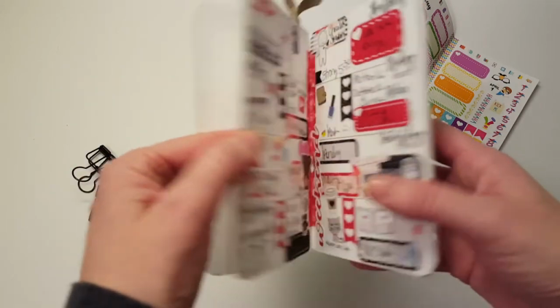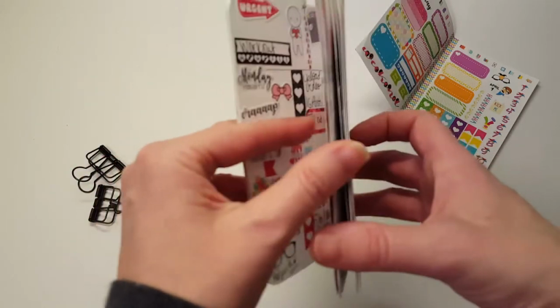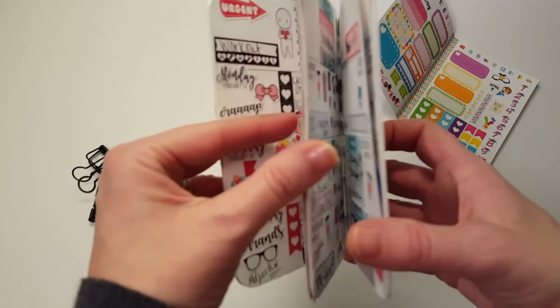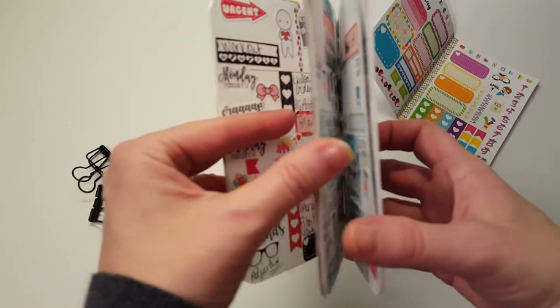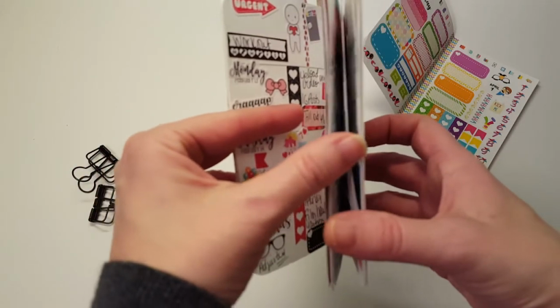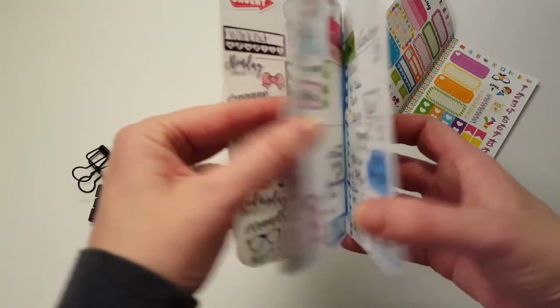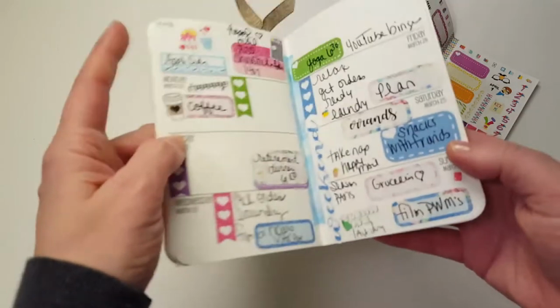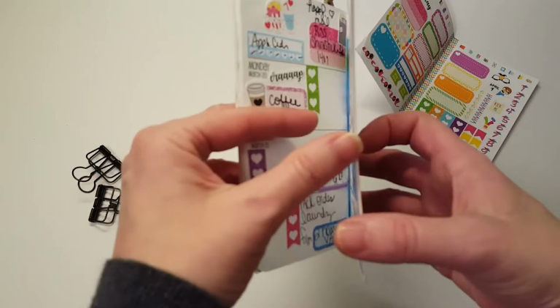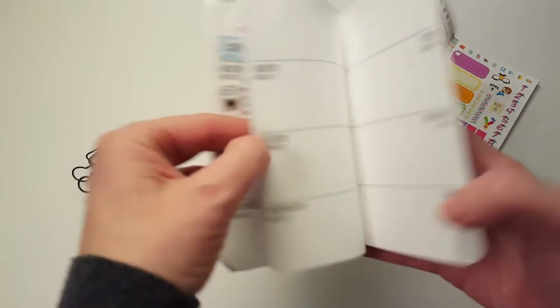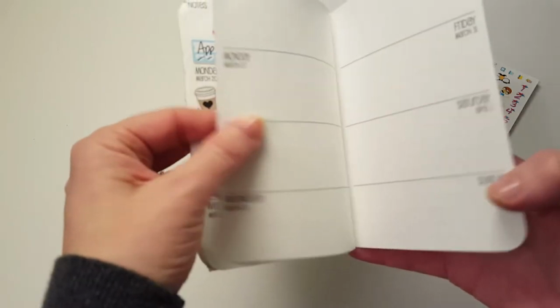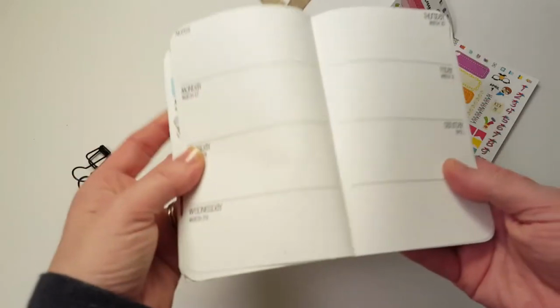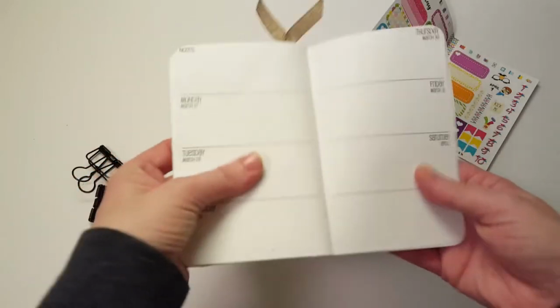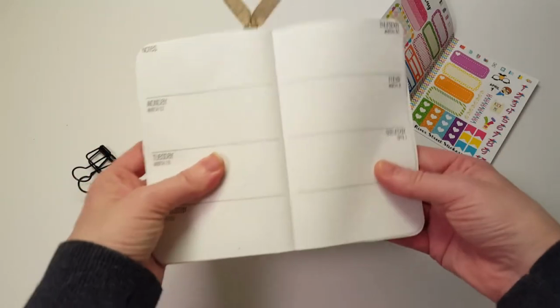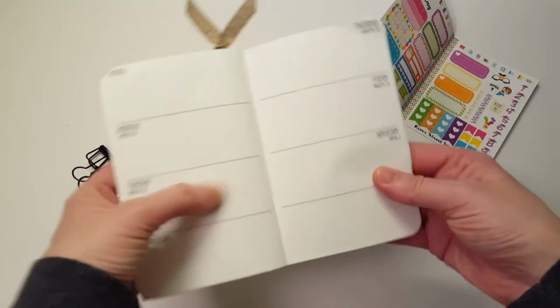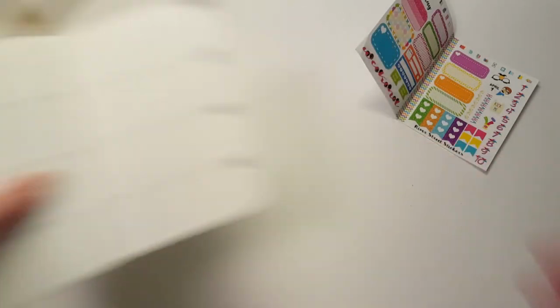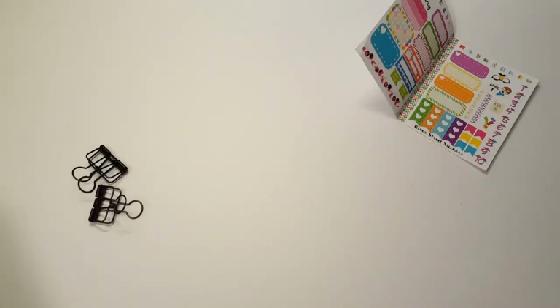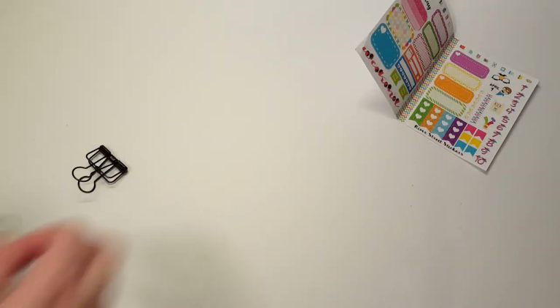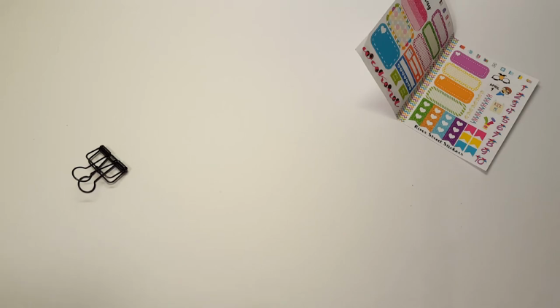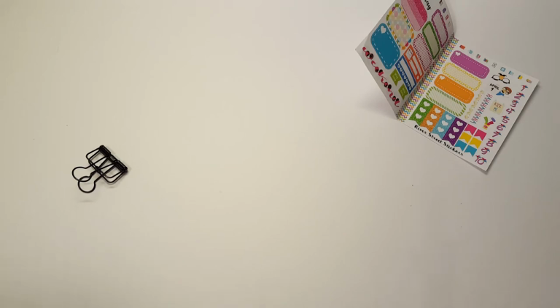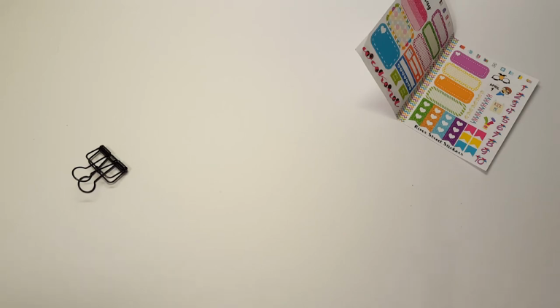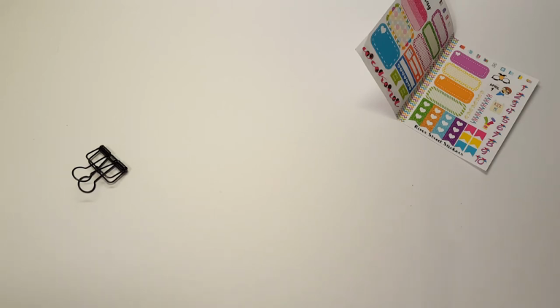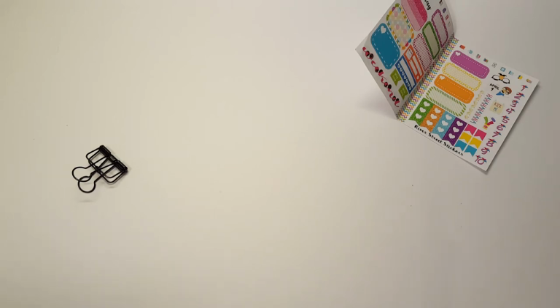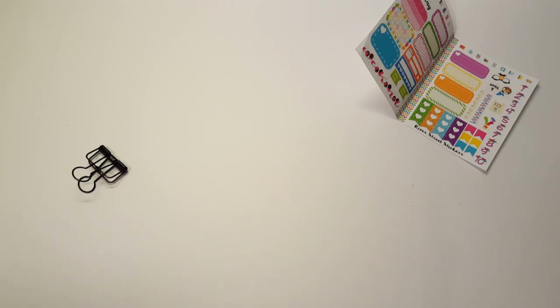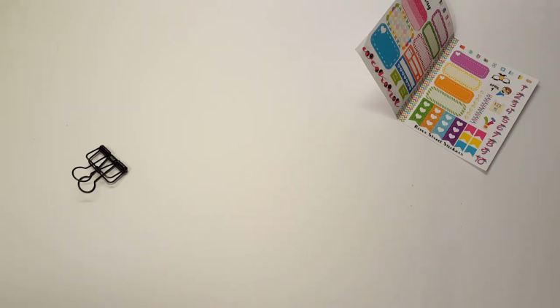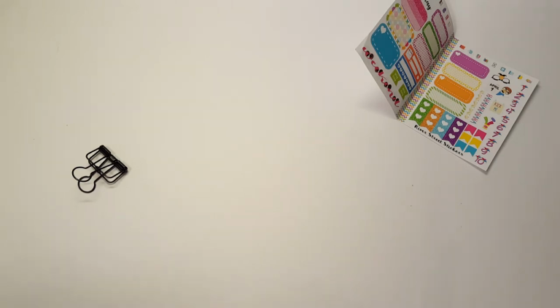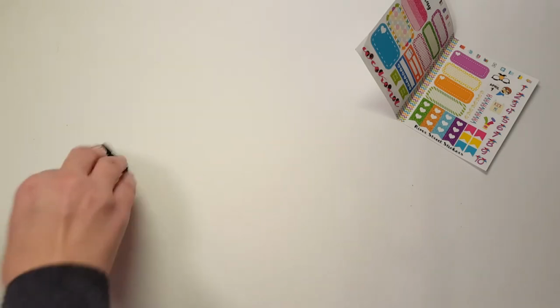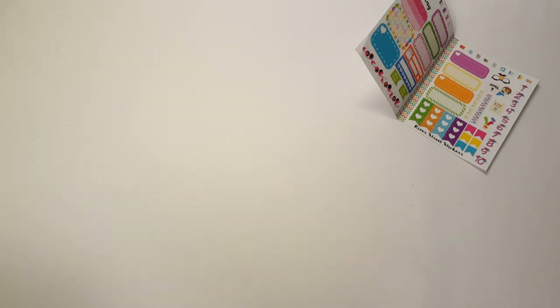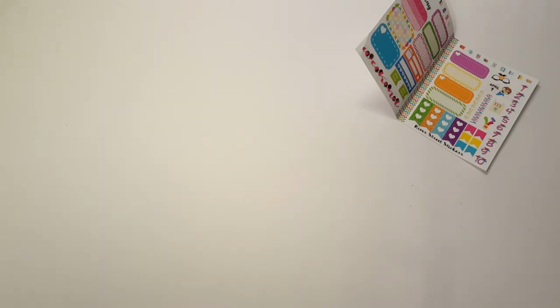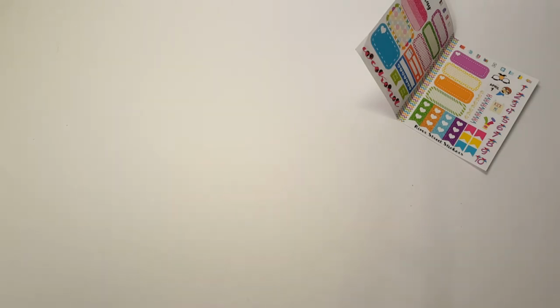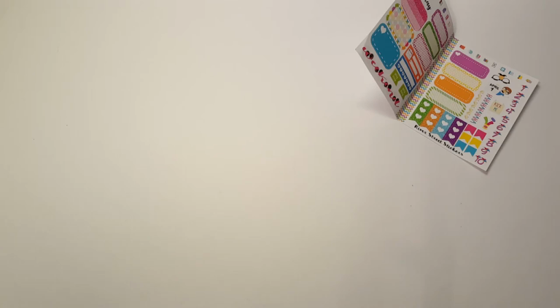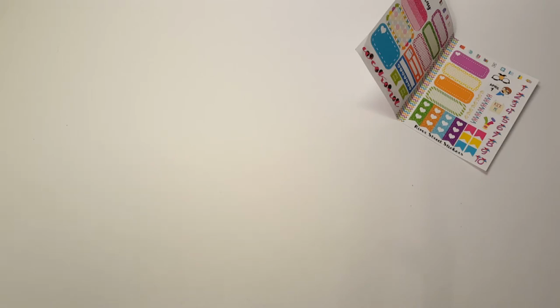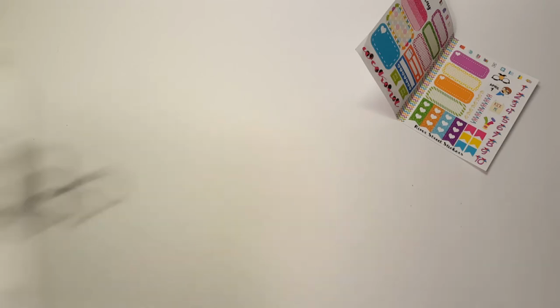When it's all done, I think I'm going to film a flip through of it, even though I kind of neglected some of it. And I'm going to use these clips to hold it open a little bit because it's so full it's just gonna flop open.